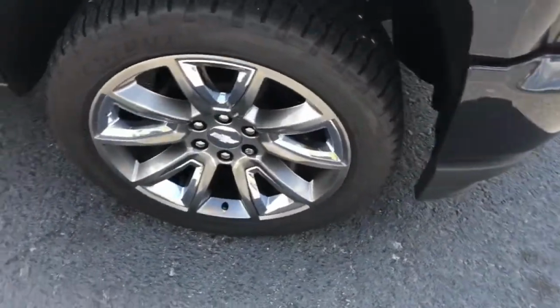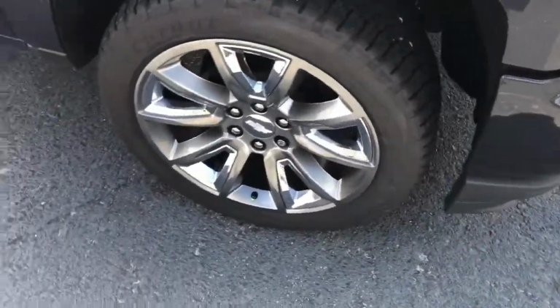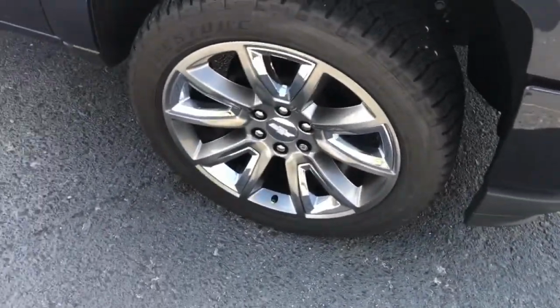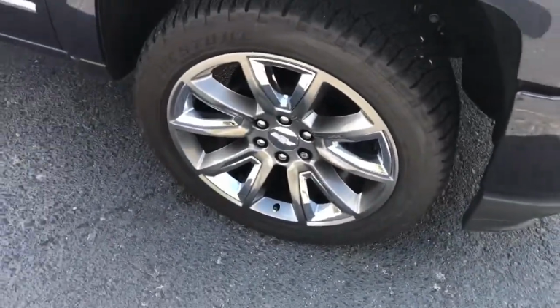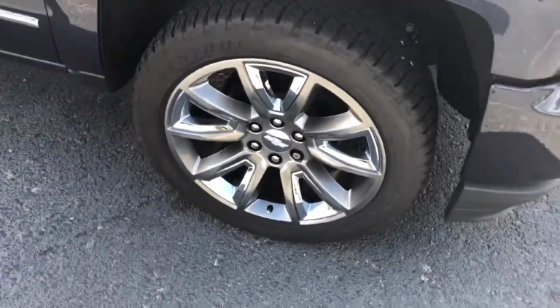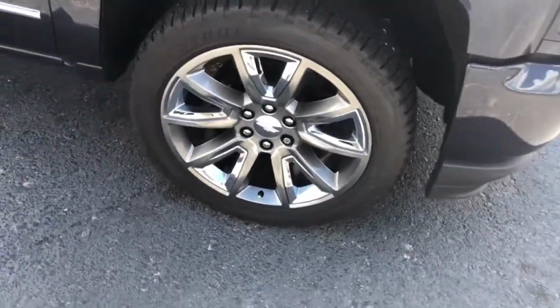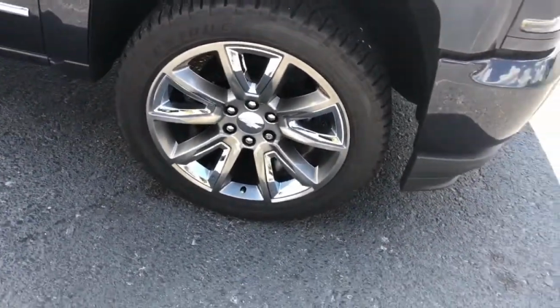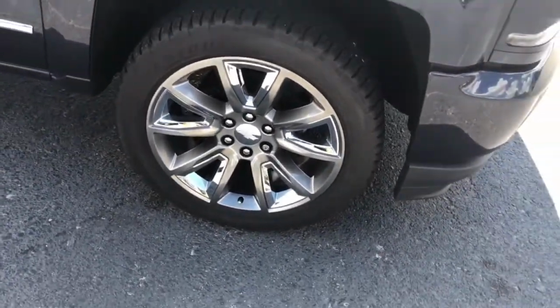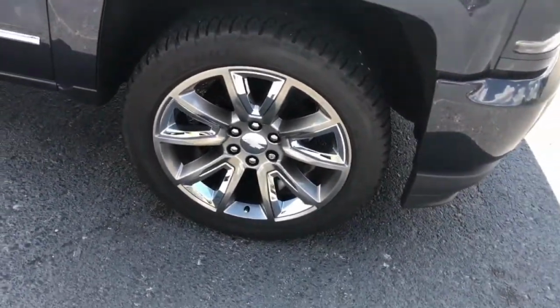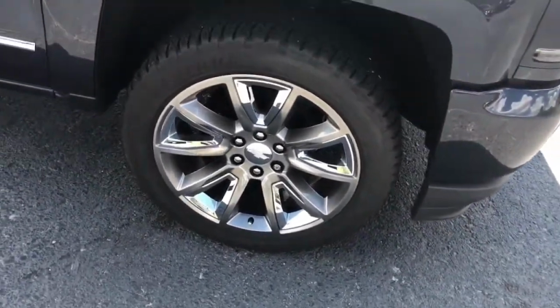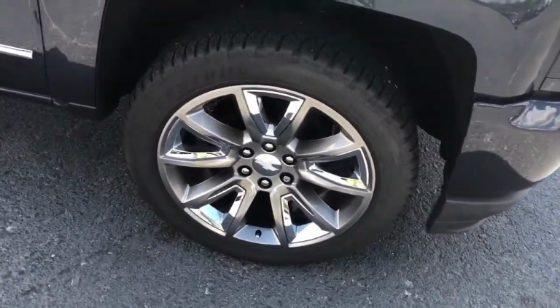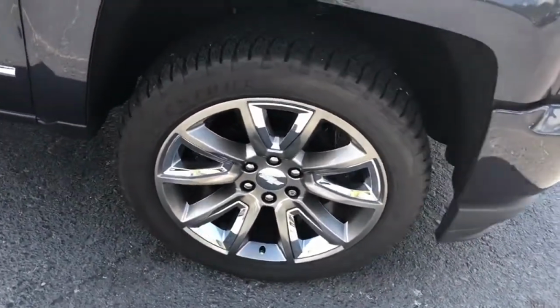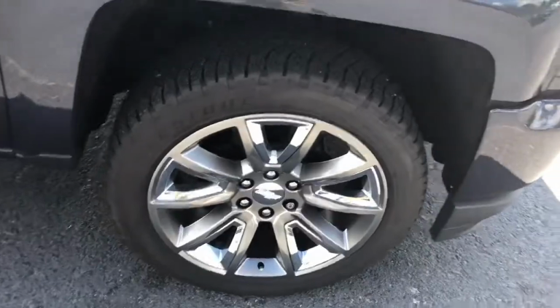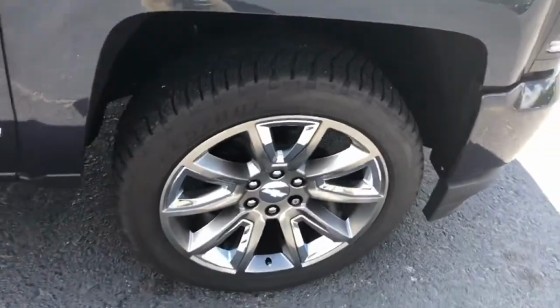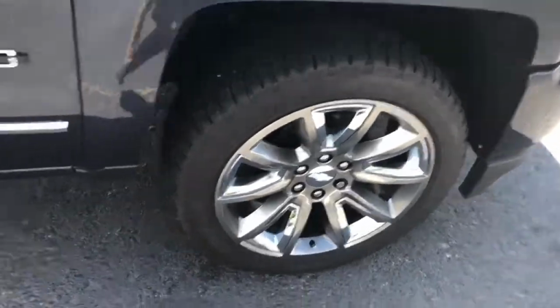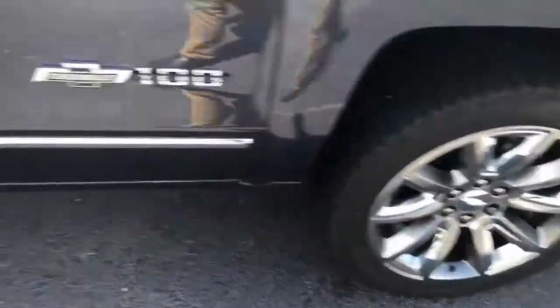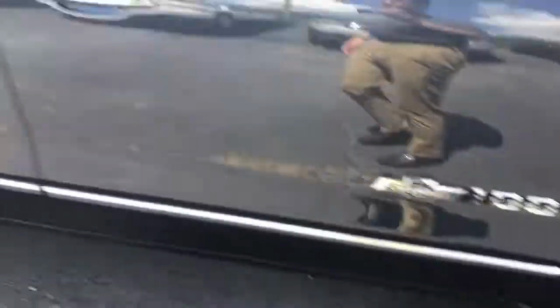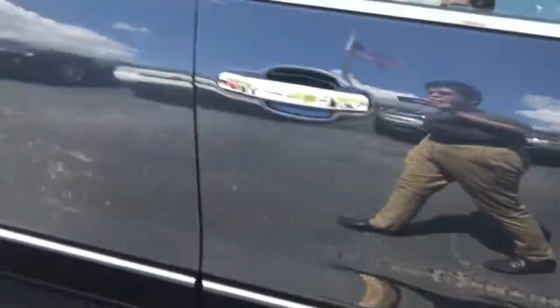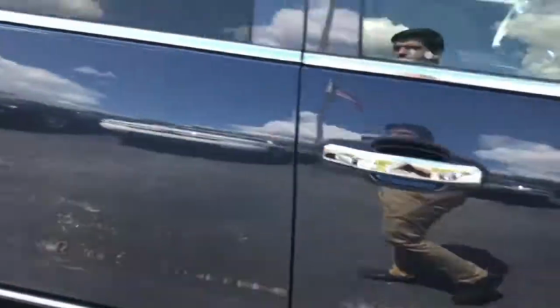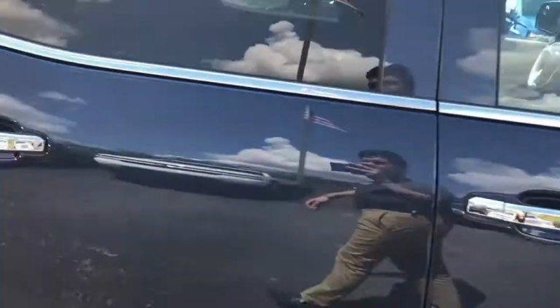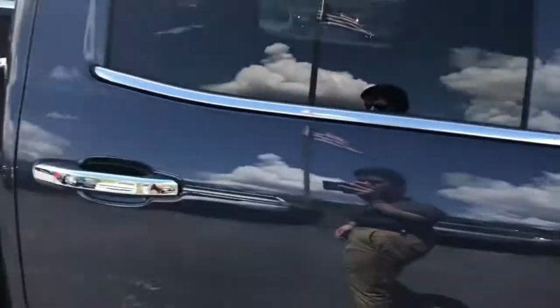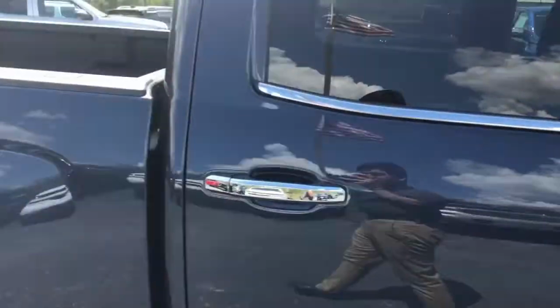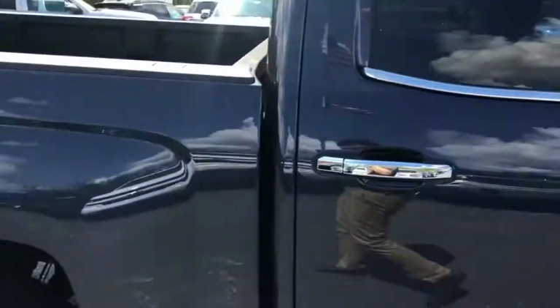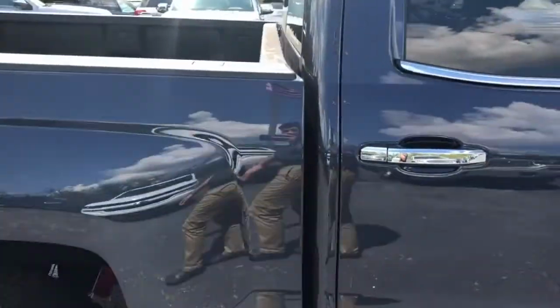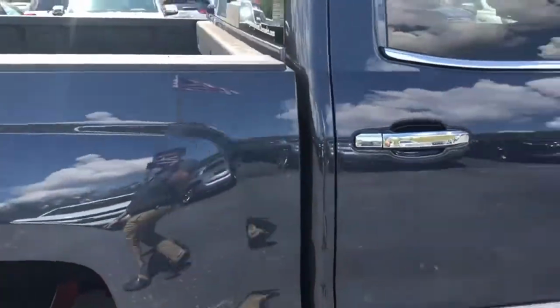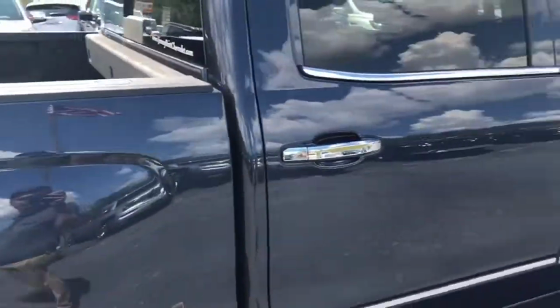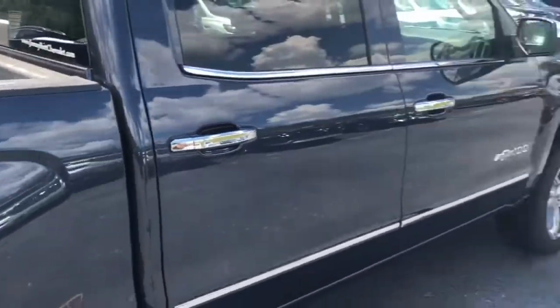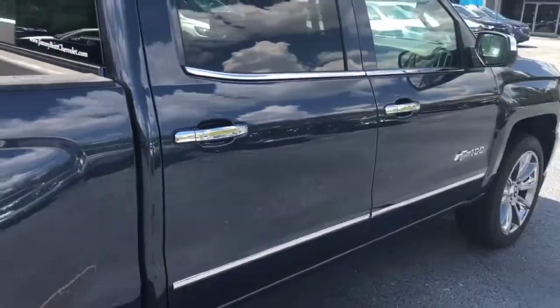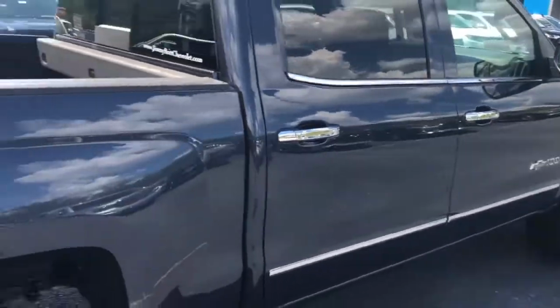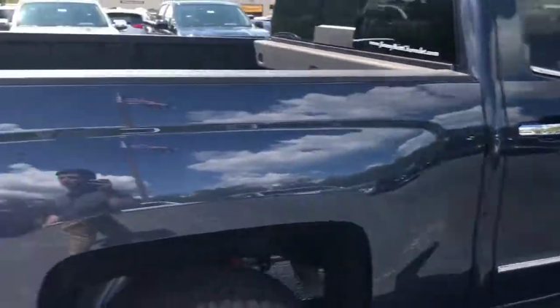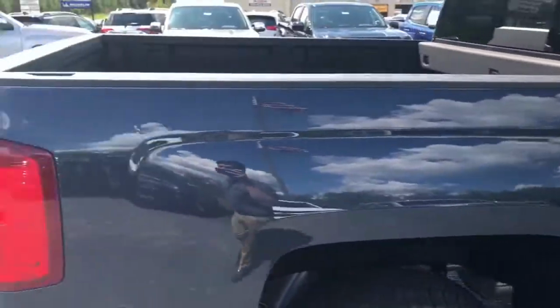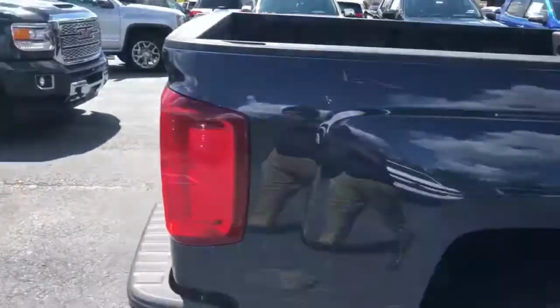This one has those 22-inch wheels with the polished aluminum inserts. This is a crew cab truck, so you have plenty of room for folks to ride with you.